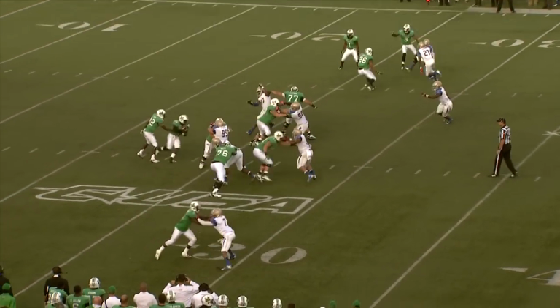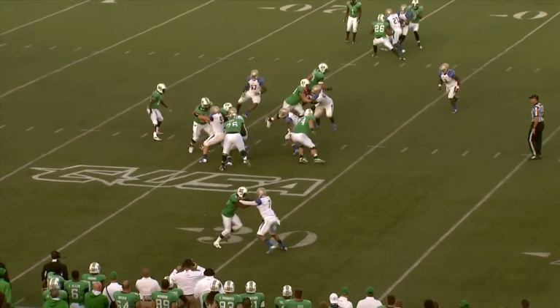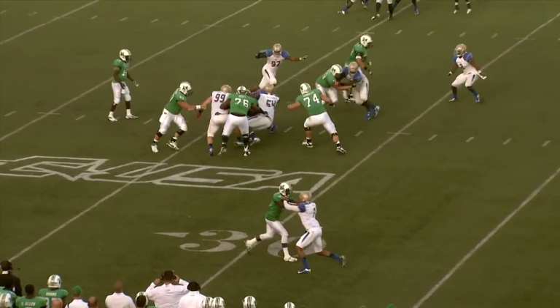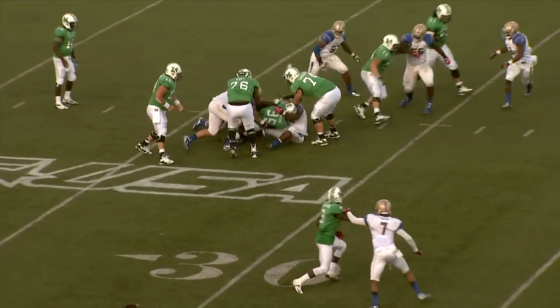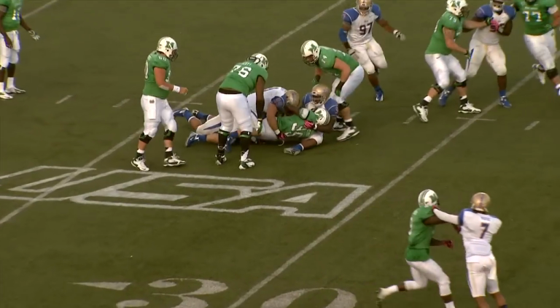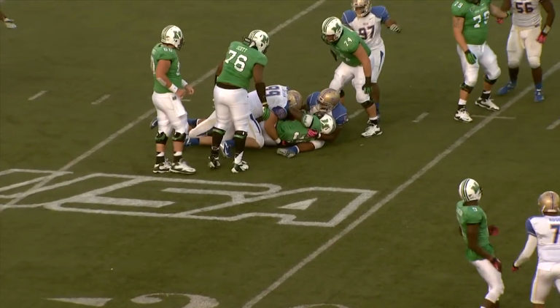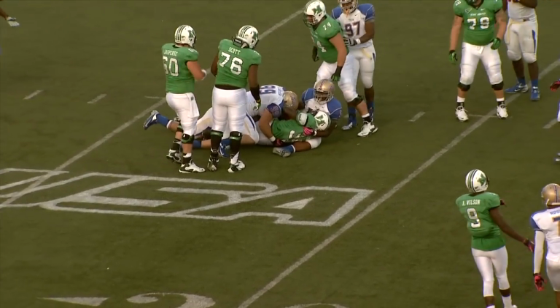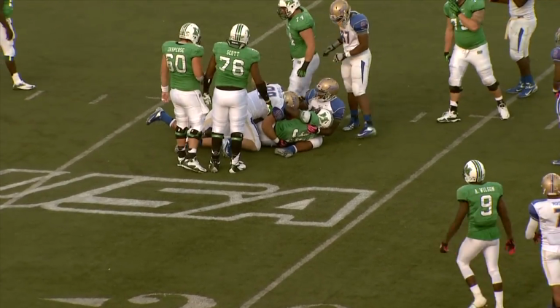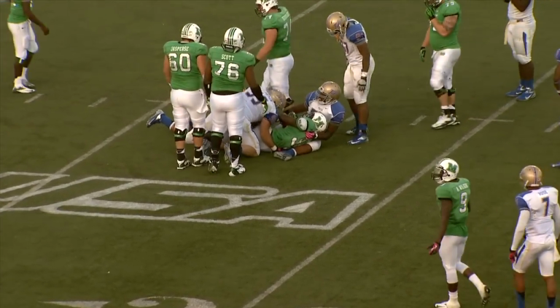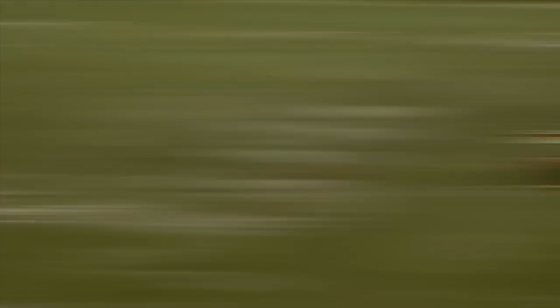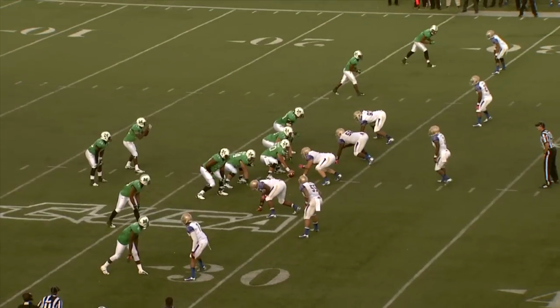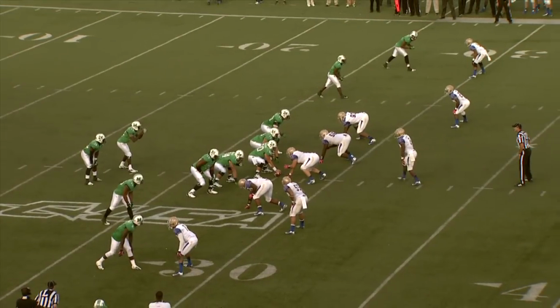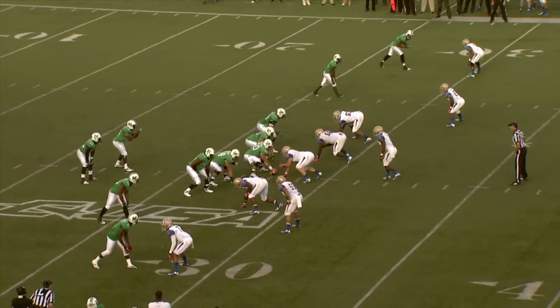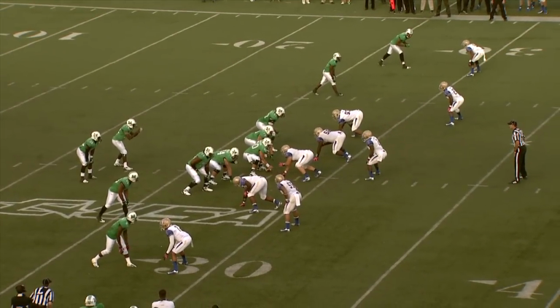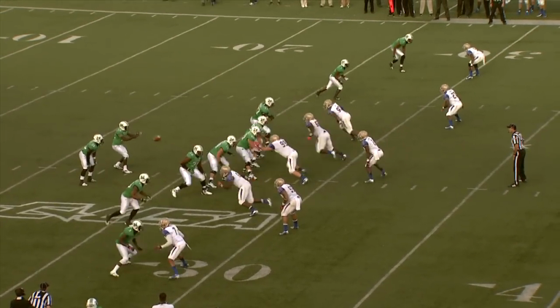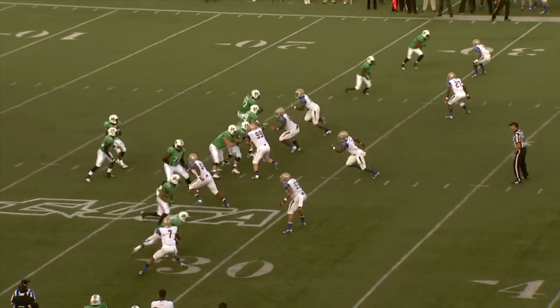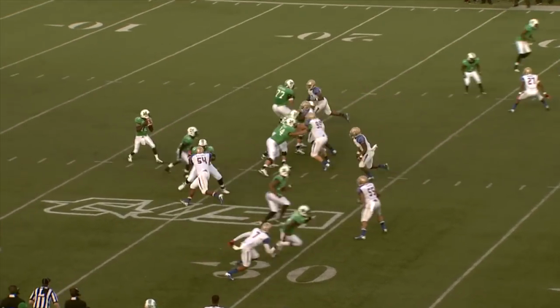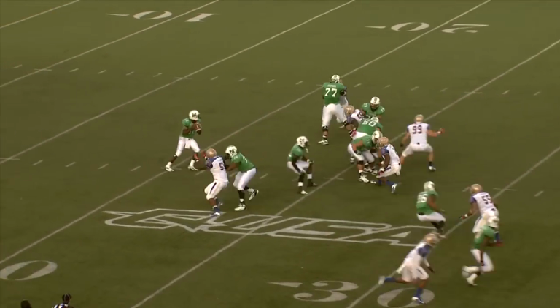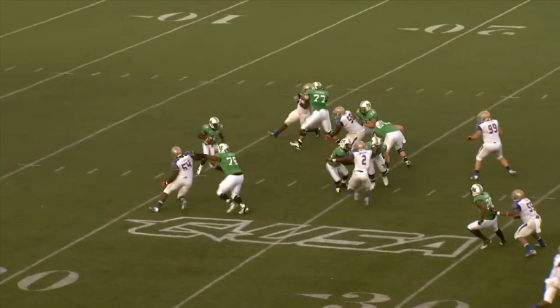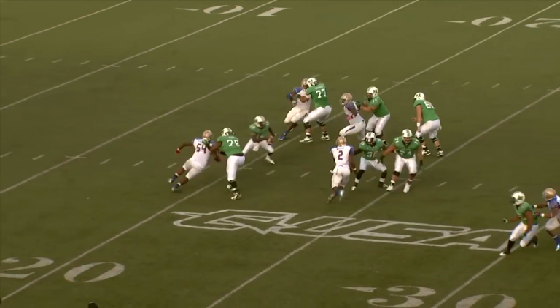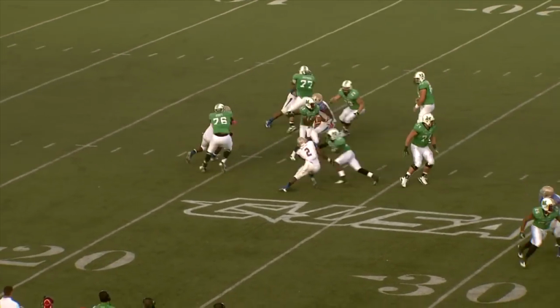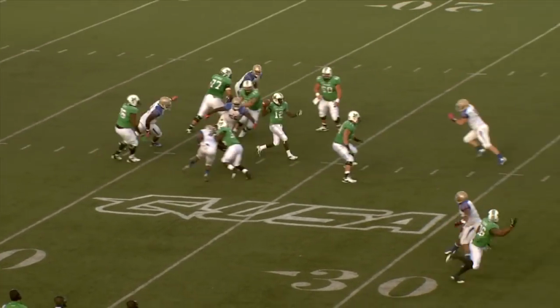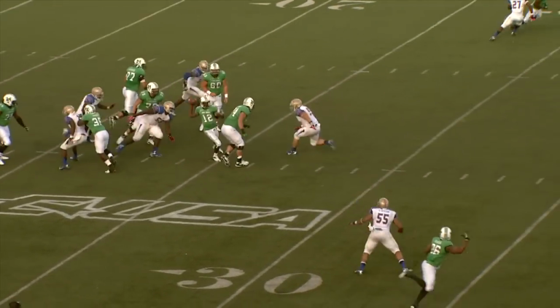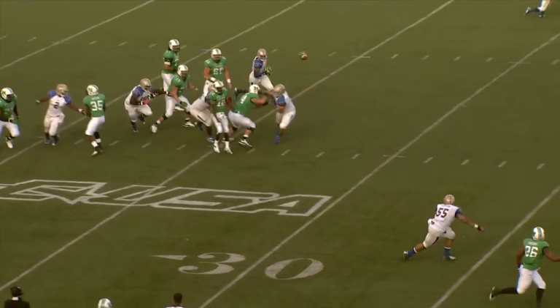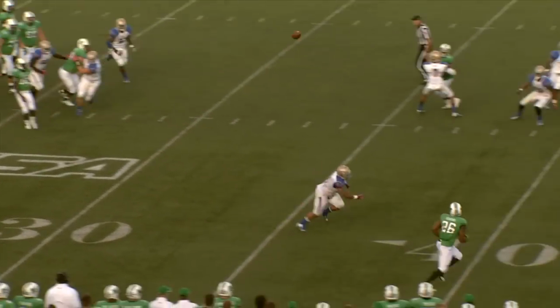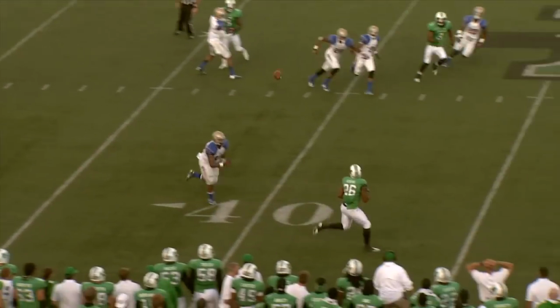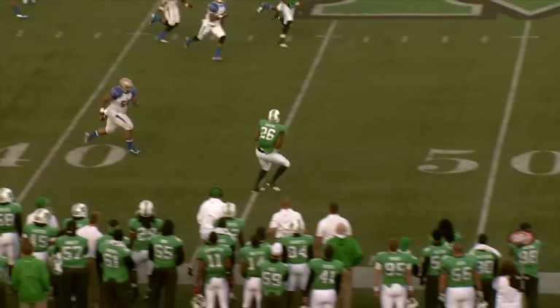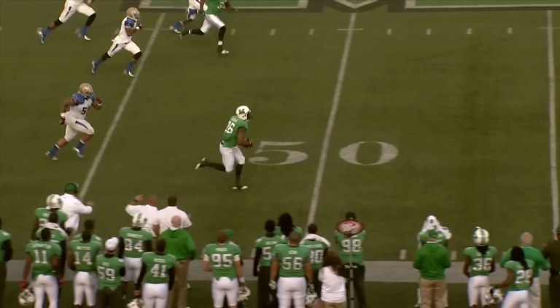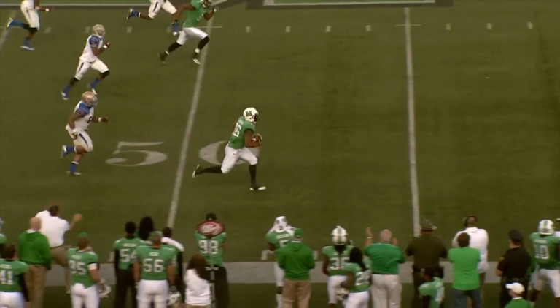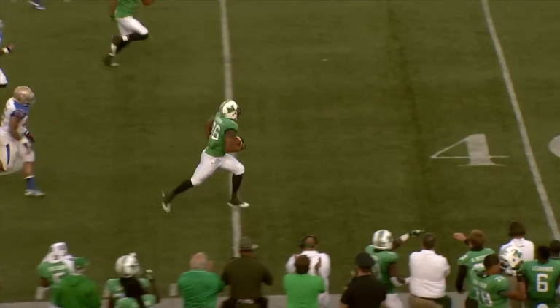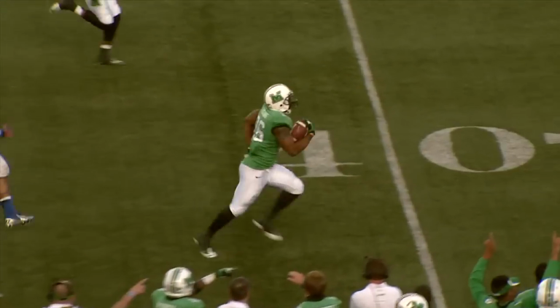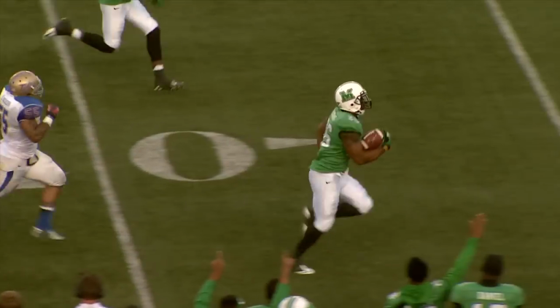Now on second down, the handoff up the middle — and again not much there. Third down and 5 from their 28-yard line. Cato back to pass, here comes a big rush — he steps up, now throws downfield, a man wide open, Hoskins right side.